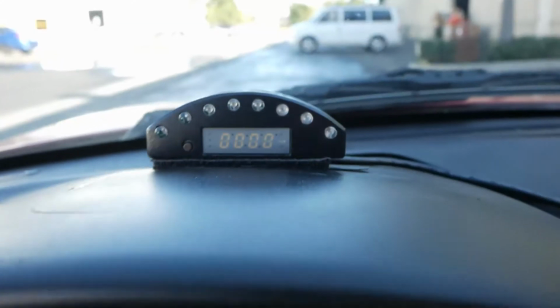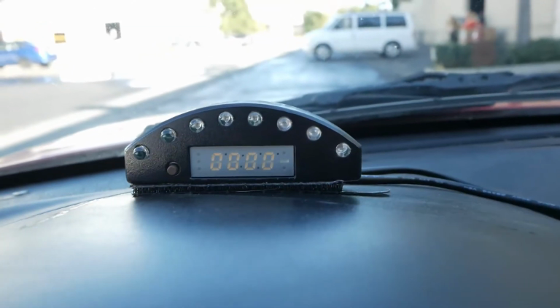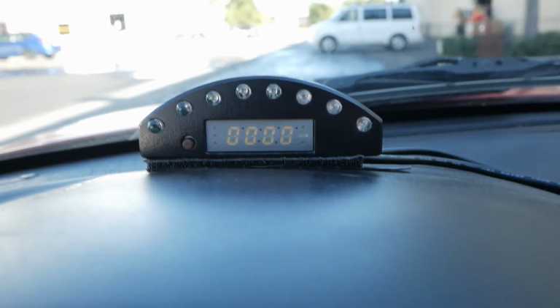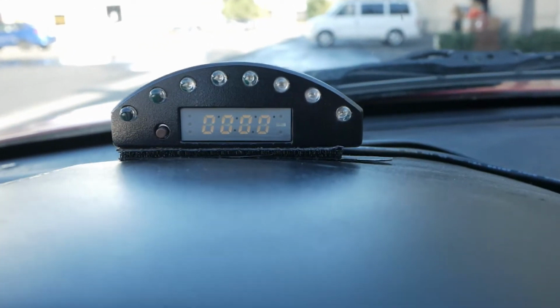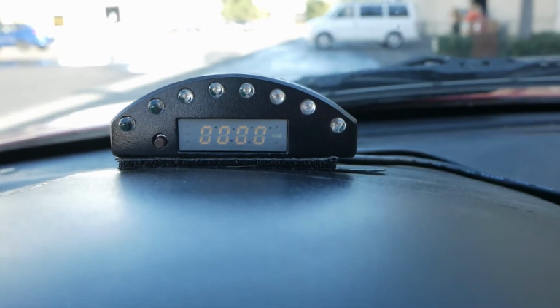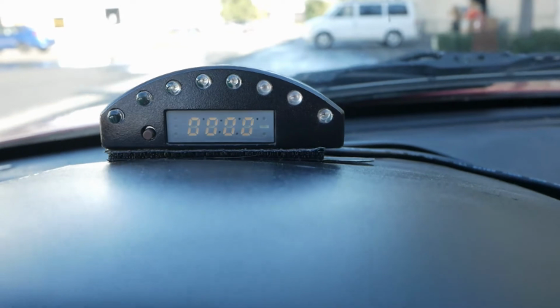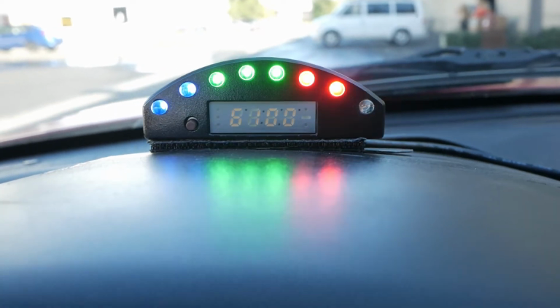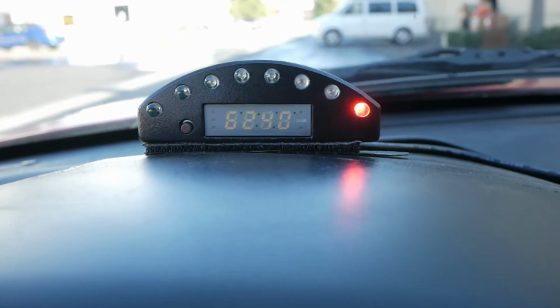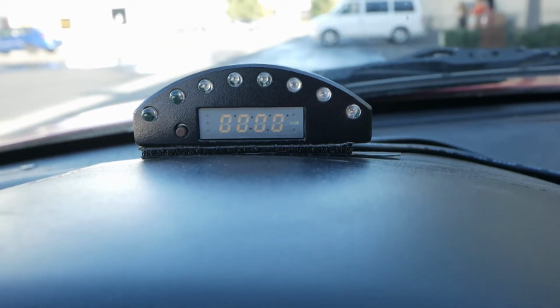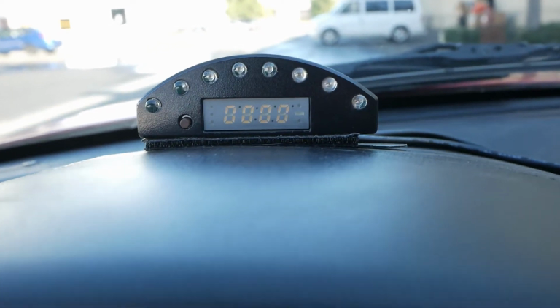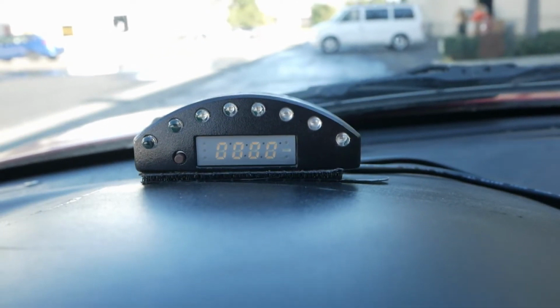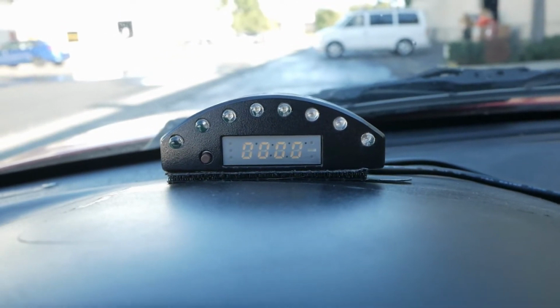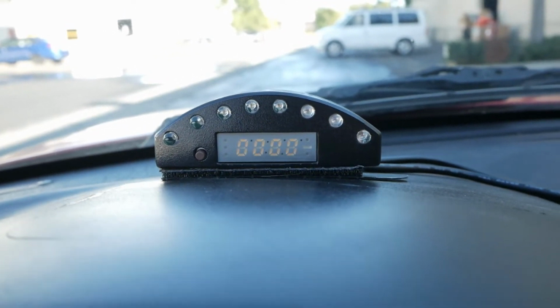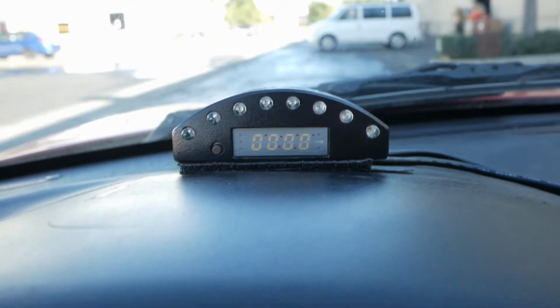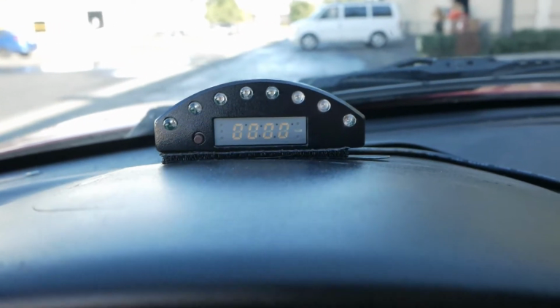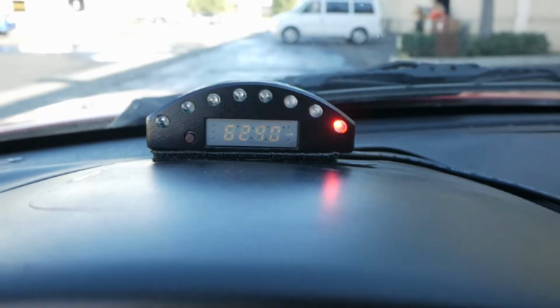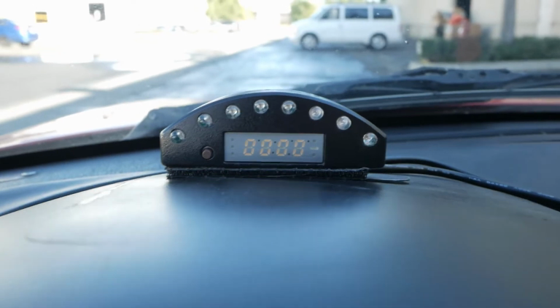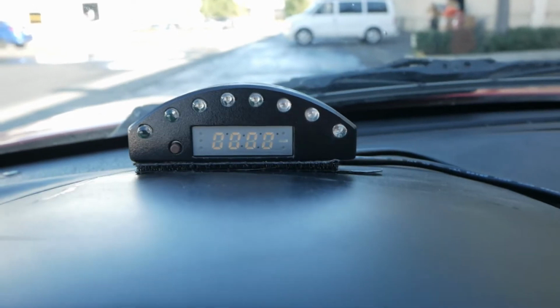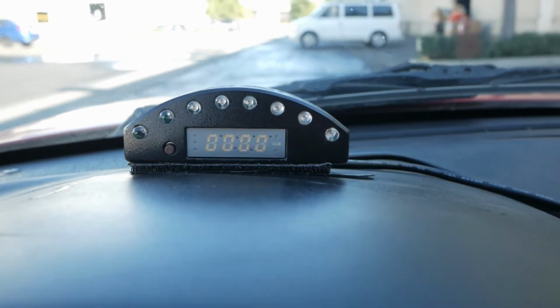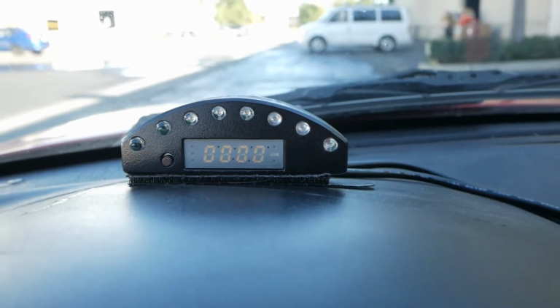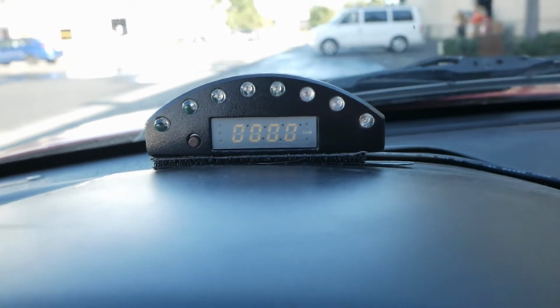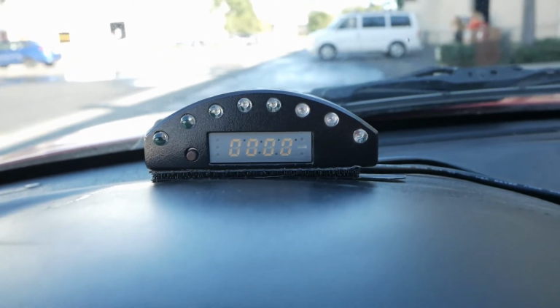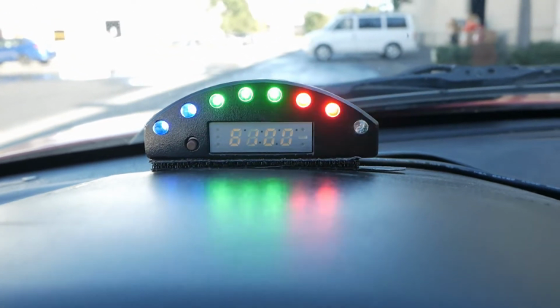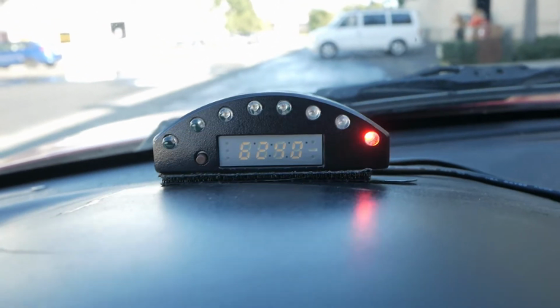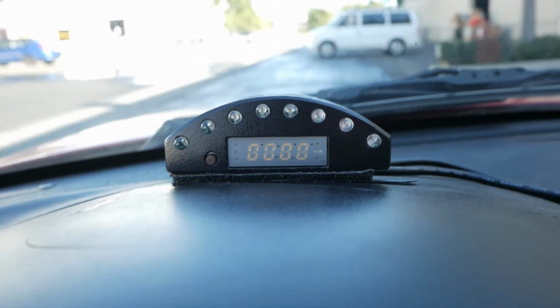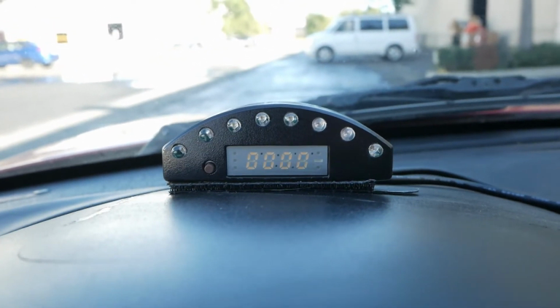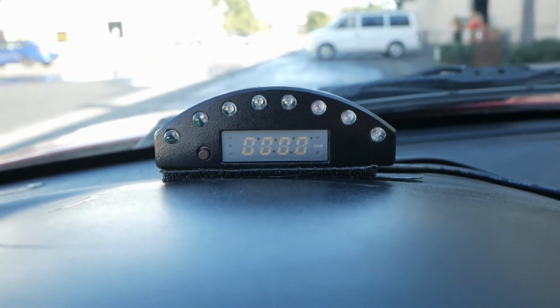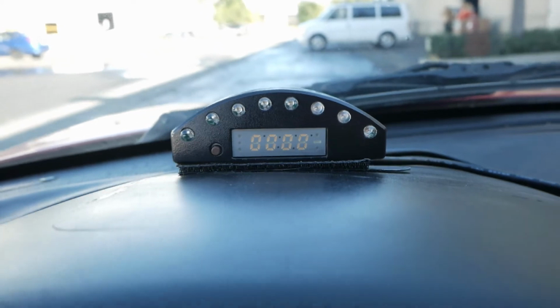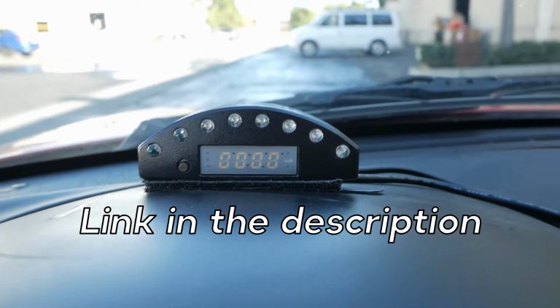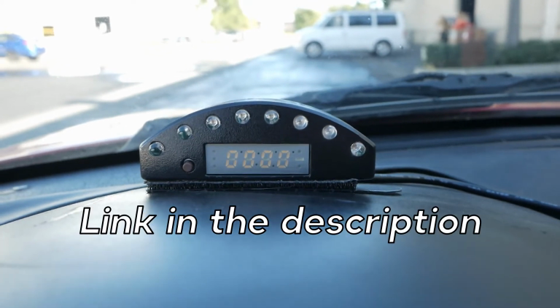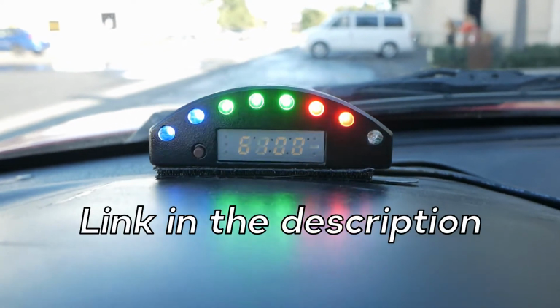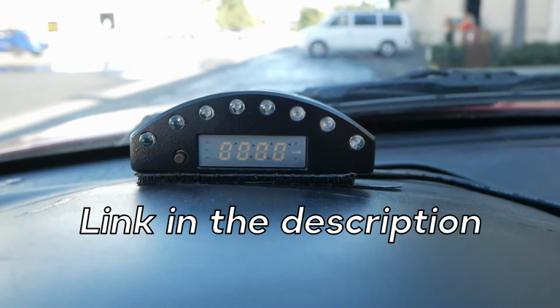What's really cool about this shift light is: one, it's sequential, which is nice. It's also way less than any other sequential shift light I was able to find out there. The average price runs around $200-$300, but I got this one for about $100 or a little bit under. I'll leave a link in the description below if this is something you want to get for yourself.